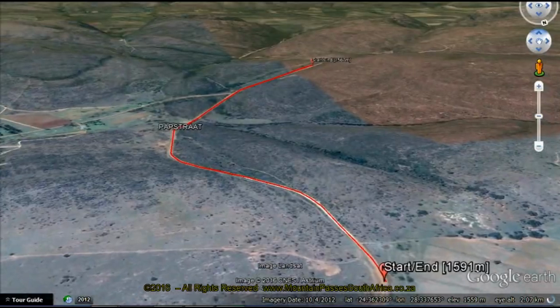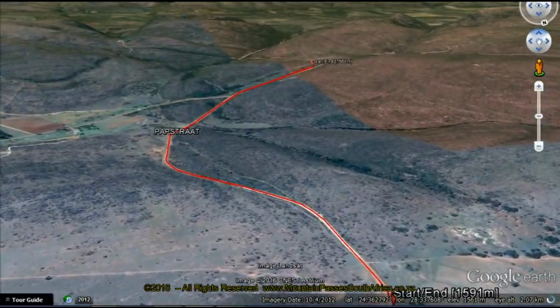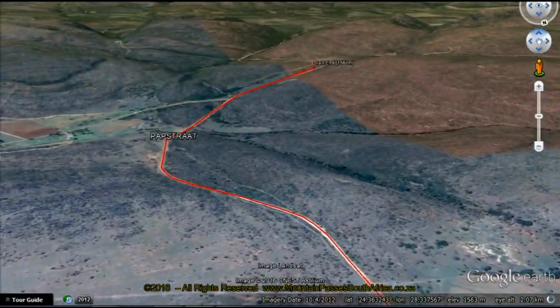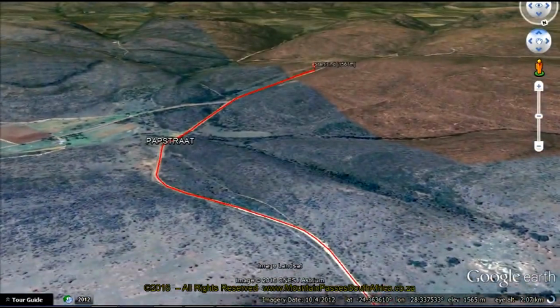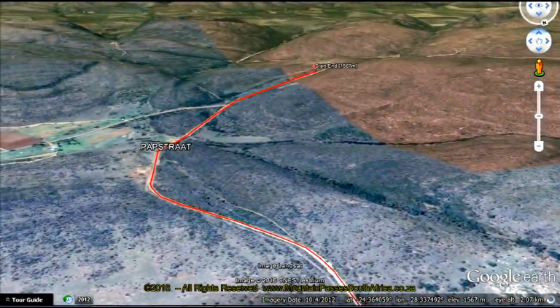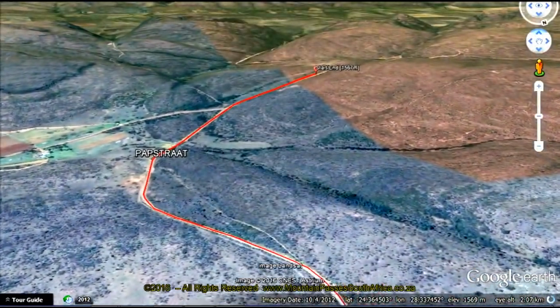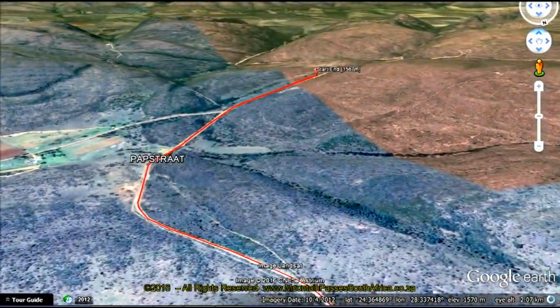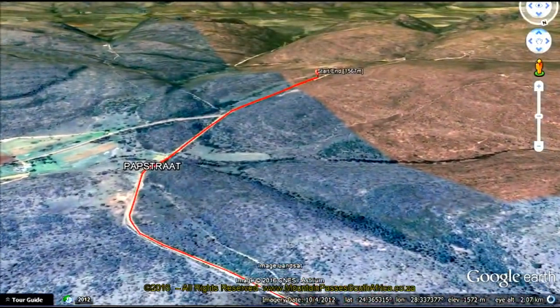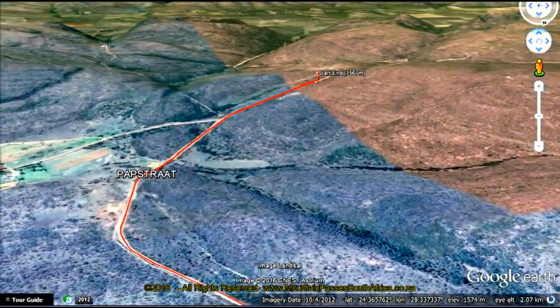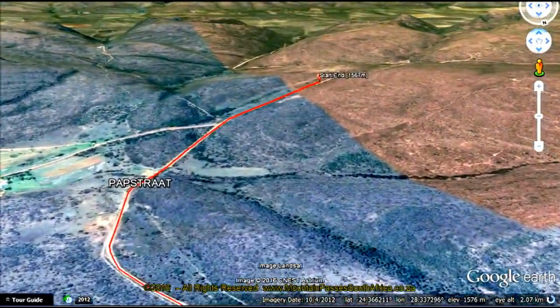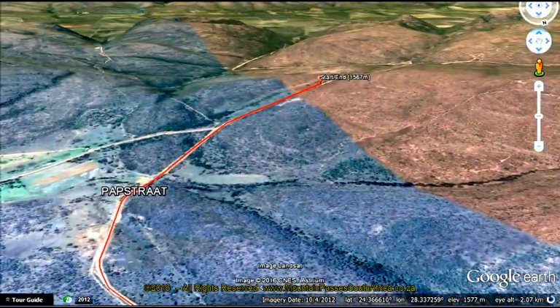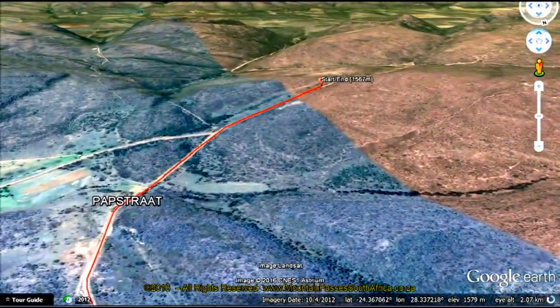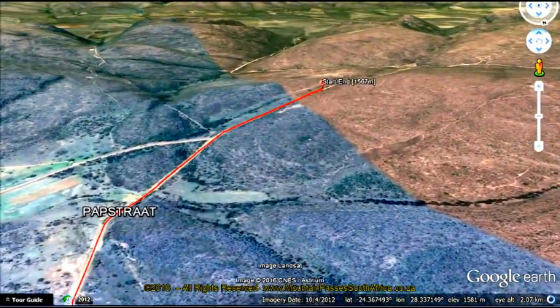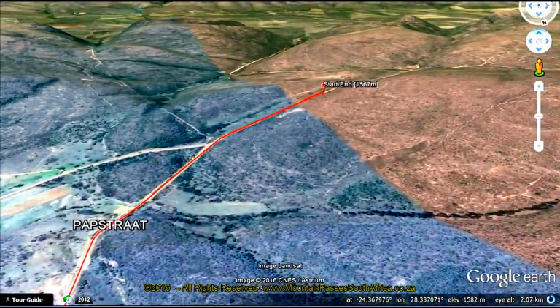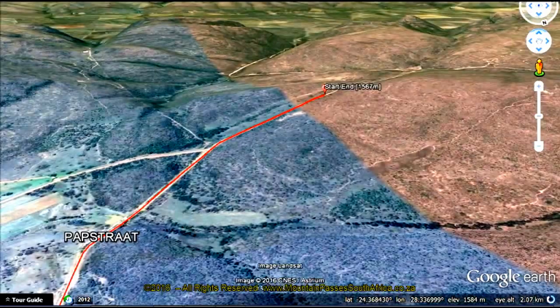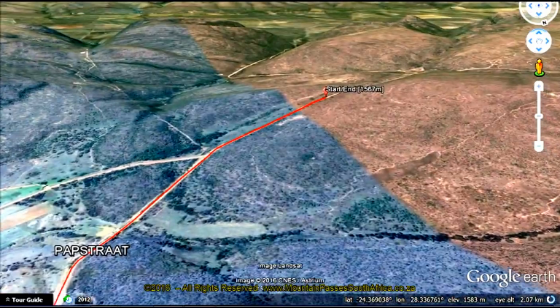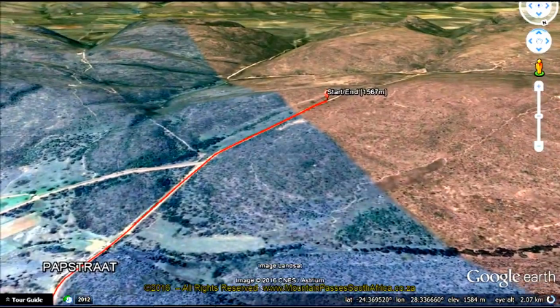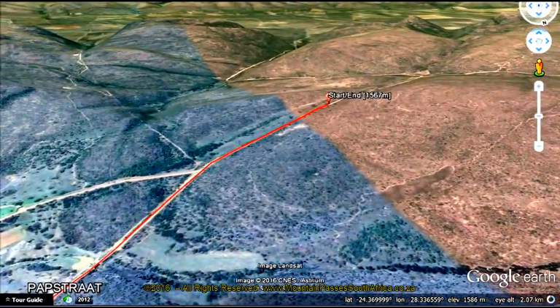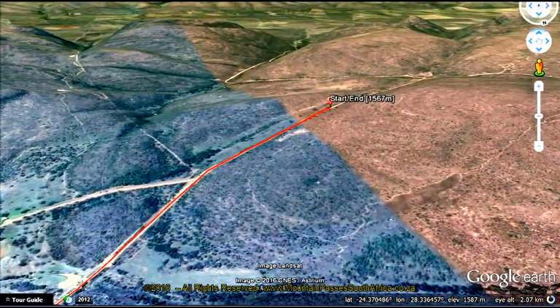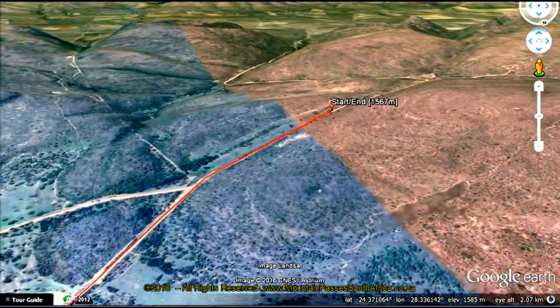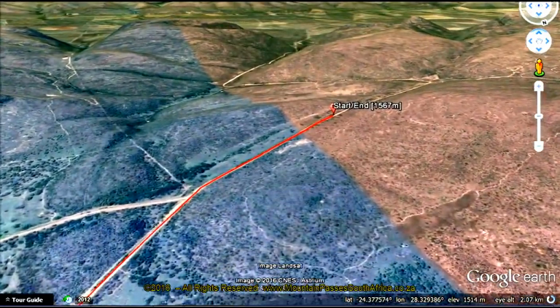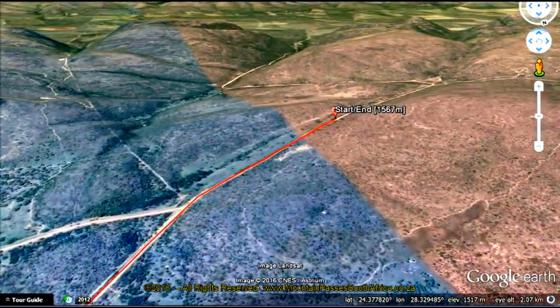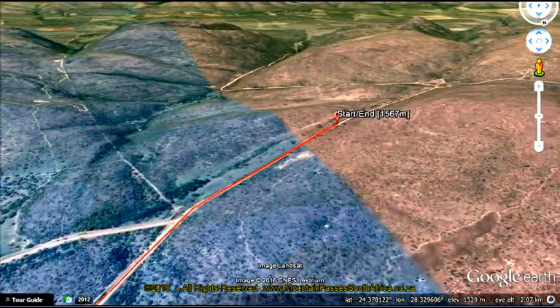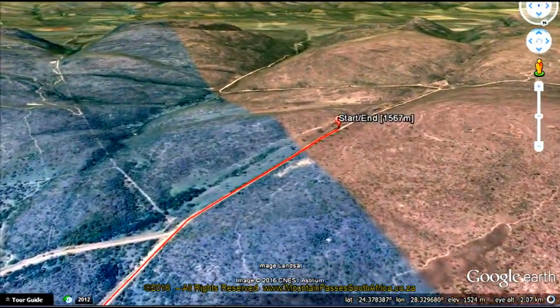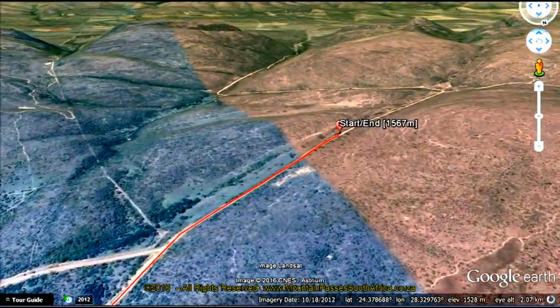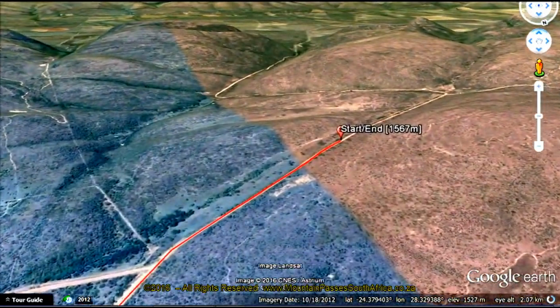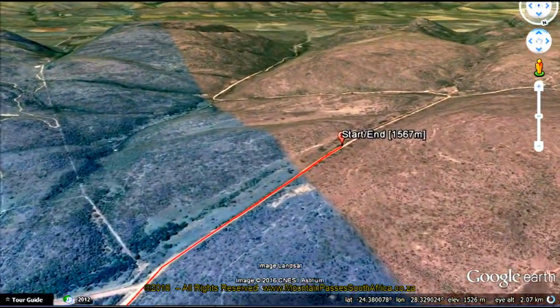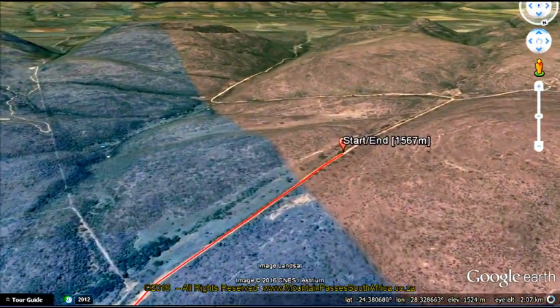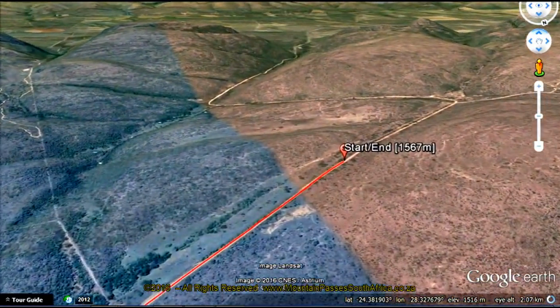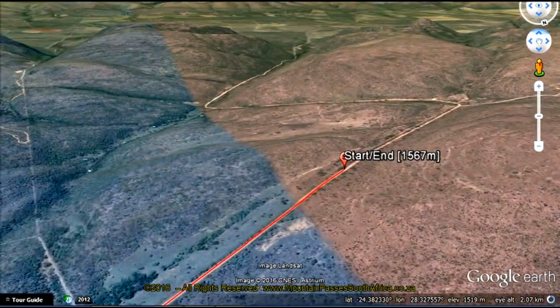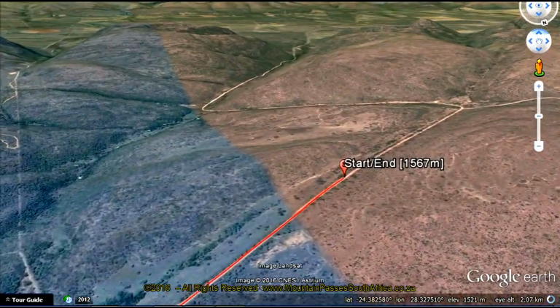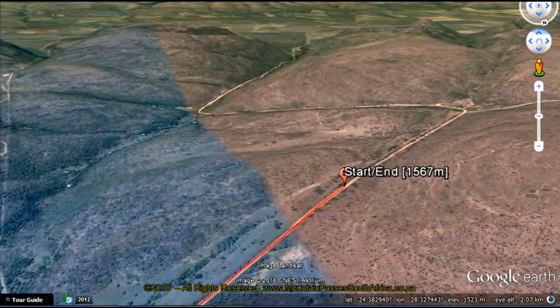The modern-day road, although gravel, is in good condition, but as you will have to traverse Tarantalstraat as well, make sure that you are driving a high-clearance vehicle or riding an adventure motorcycle.